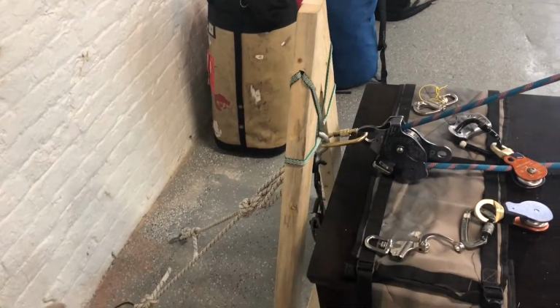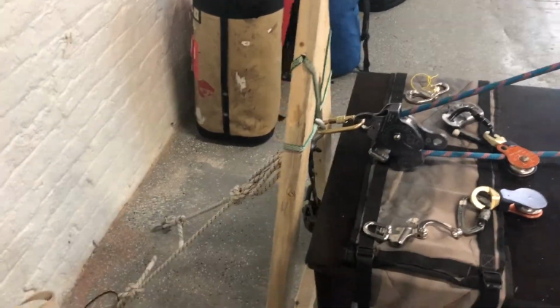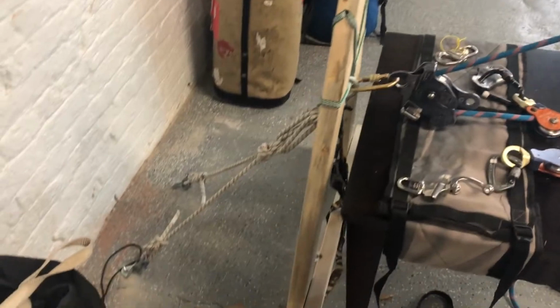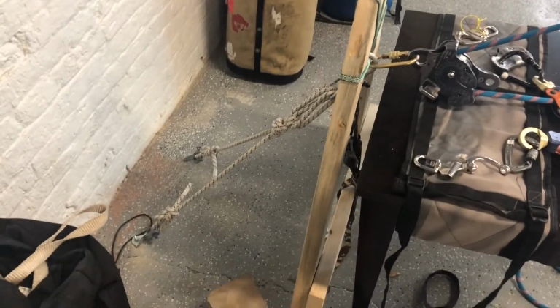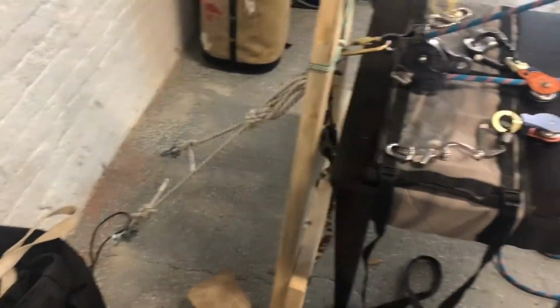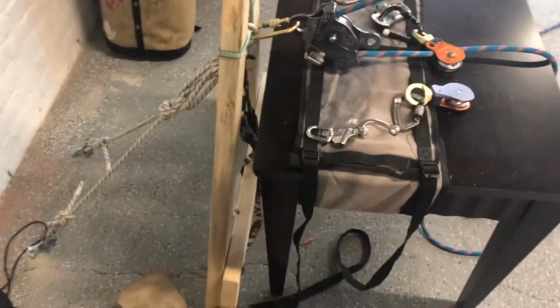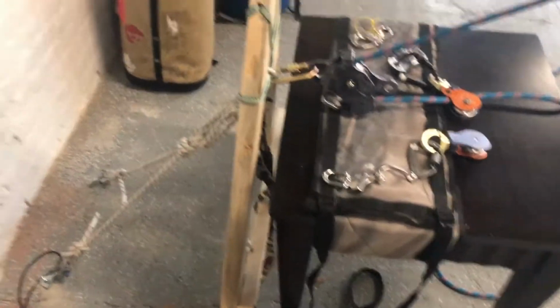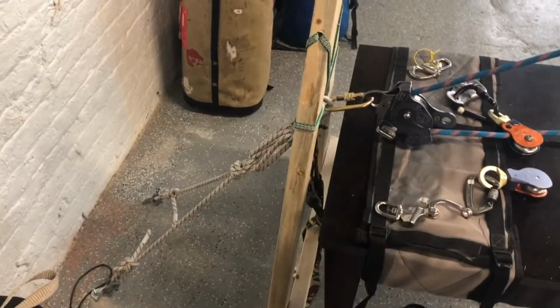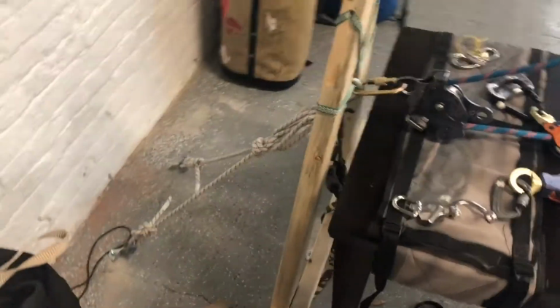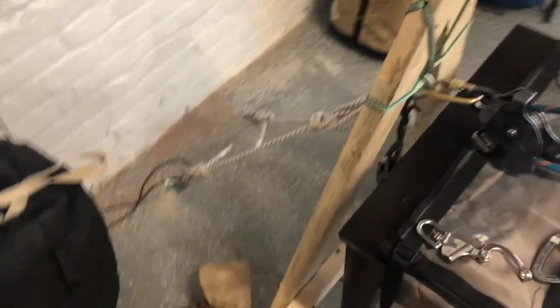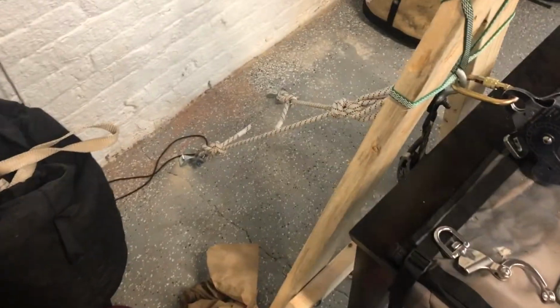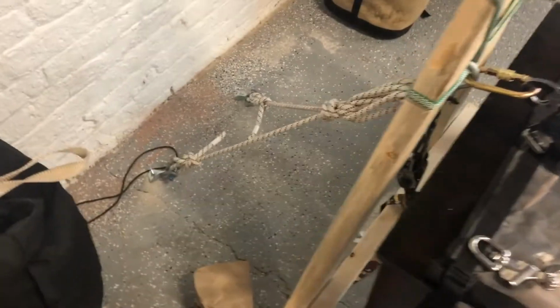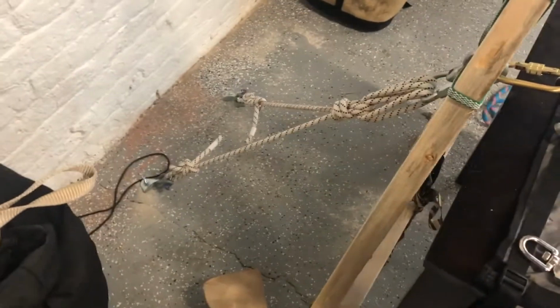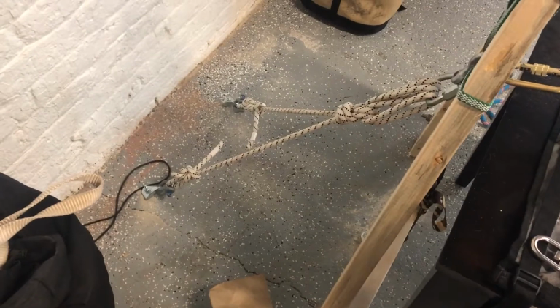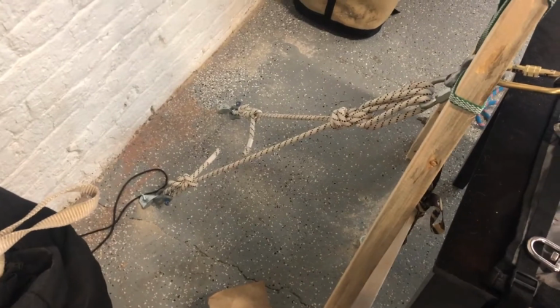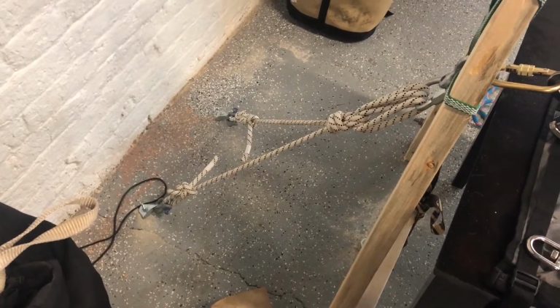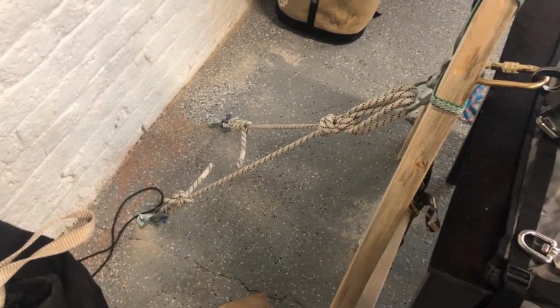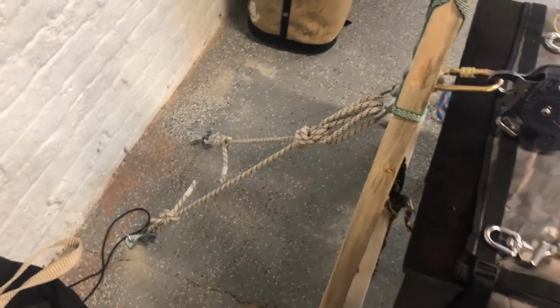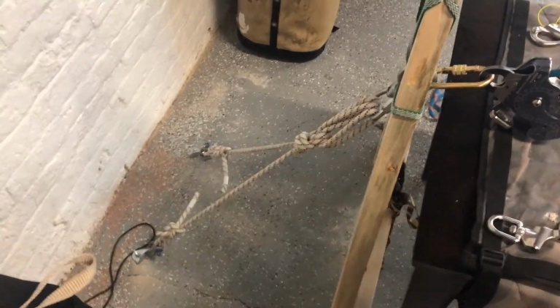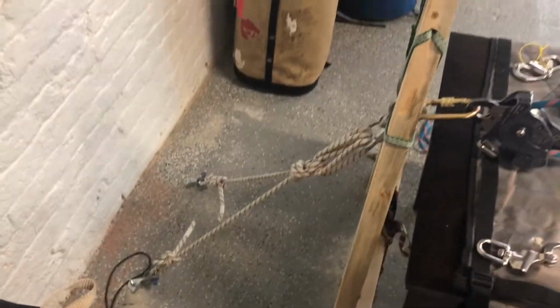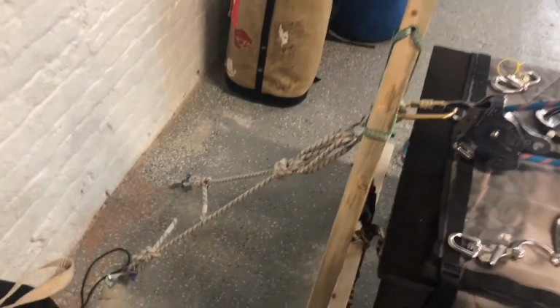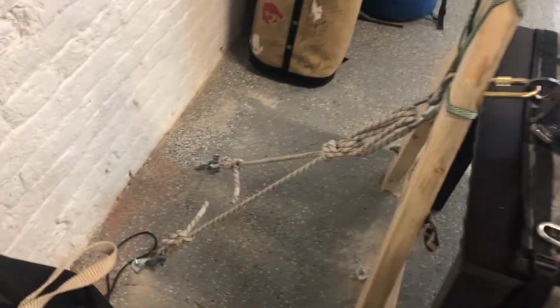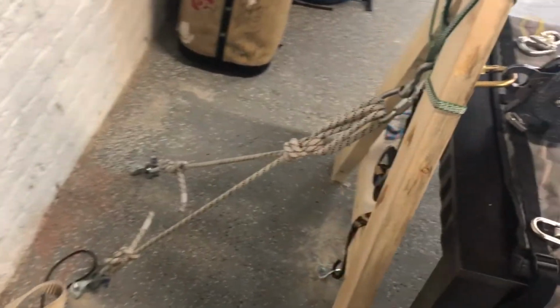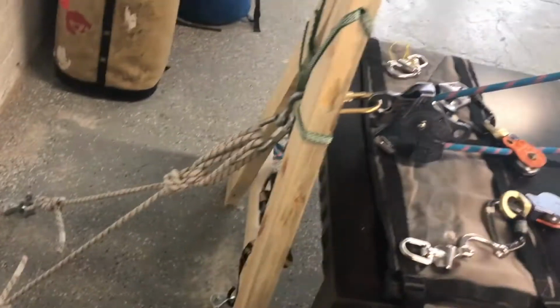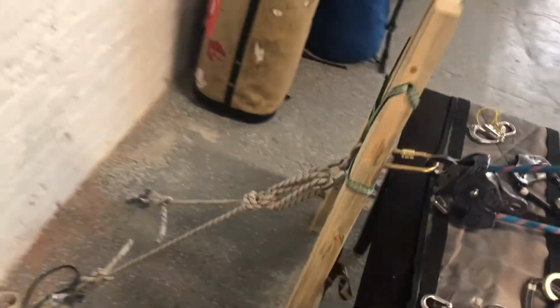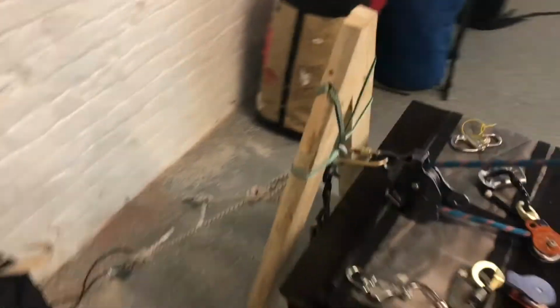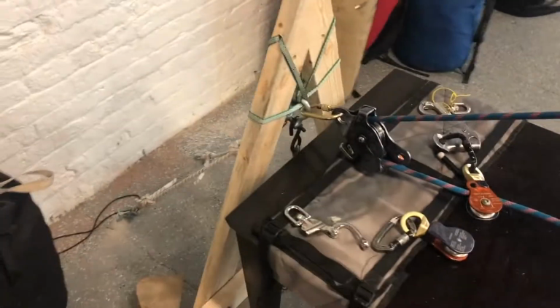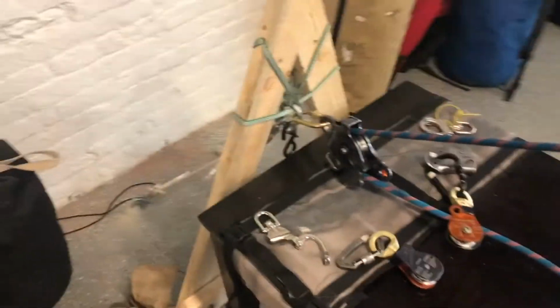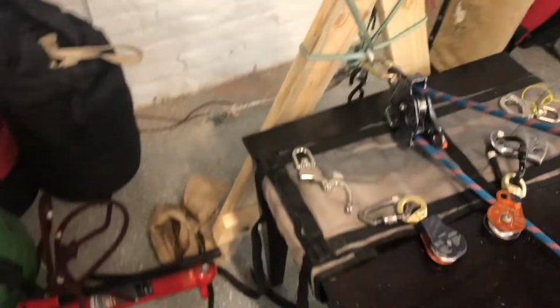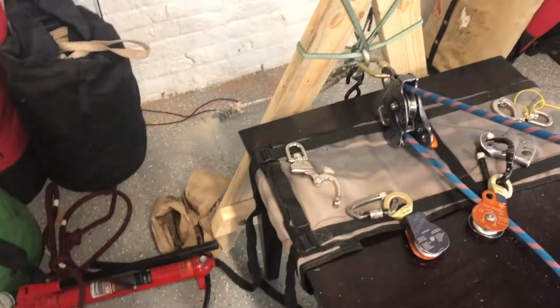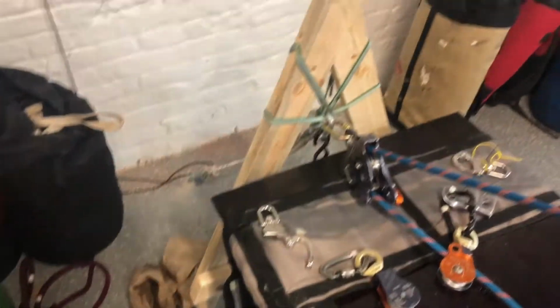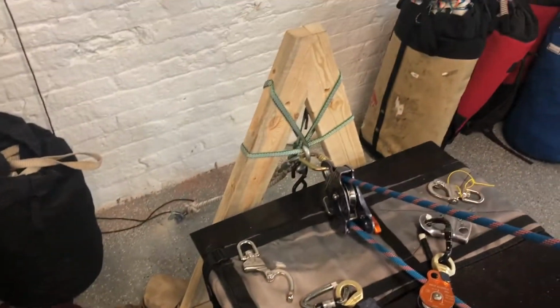Let's start over here with our ground anchor. You can see we've got two bolts in the cement floor in the shop here, and it's connected to this small hang frame right there.